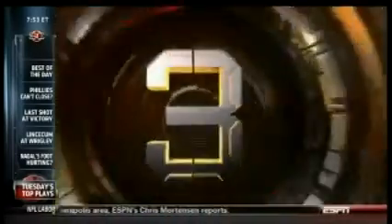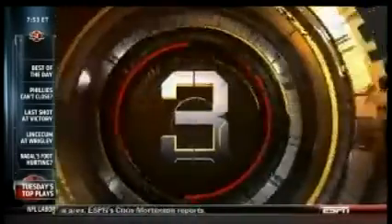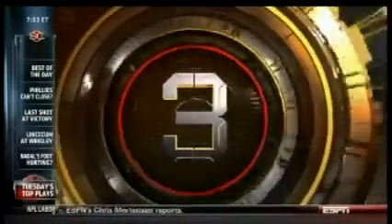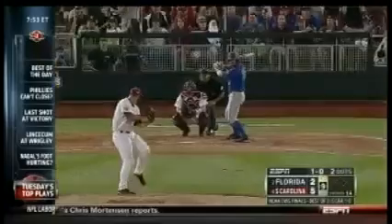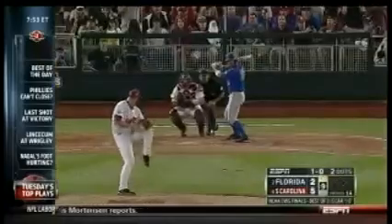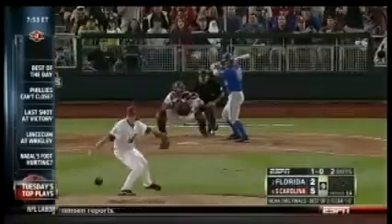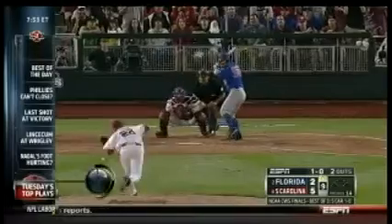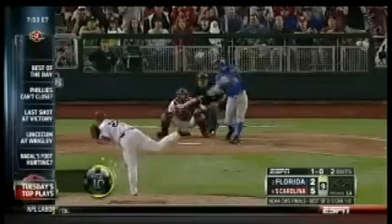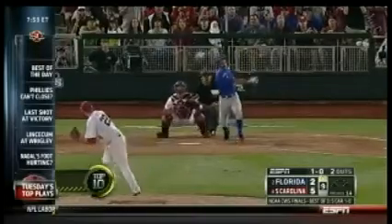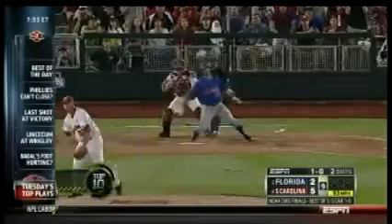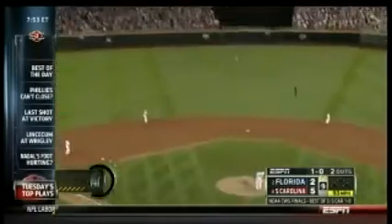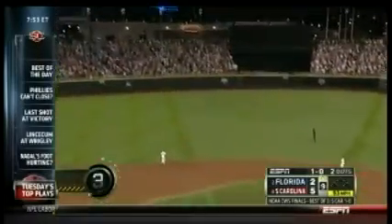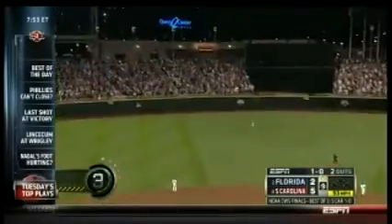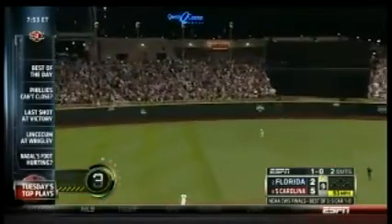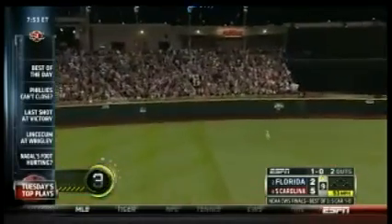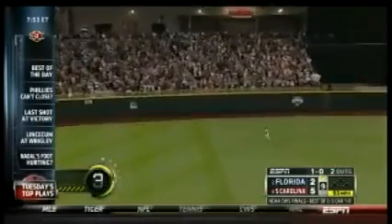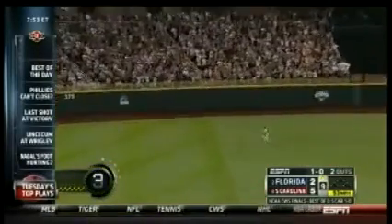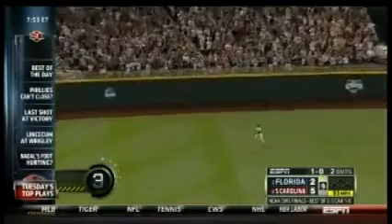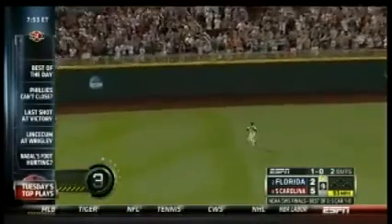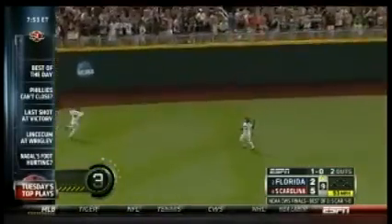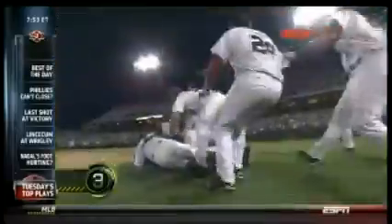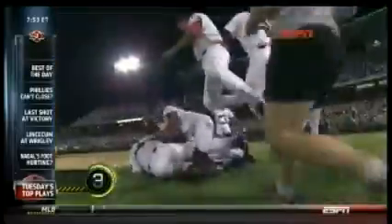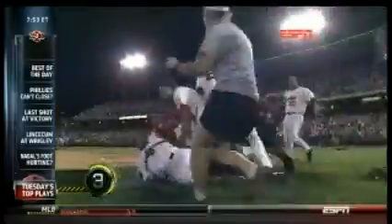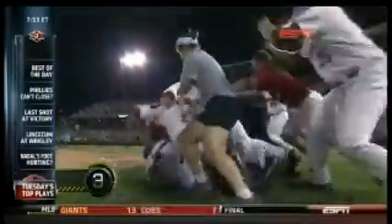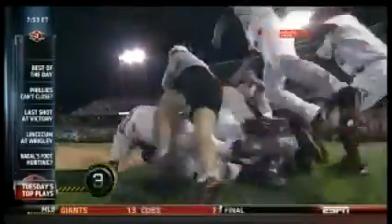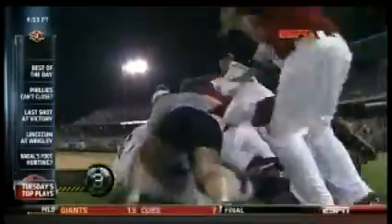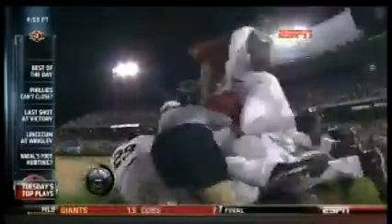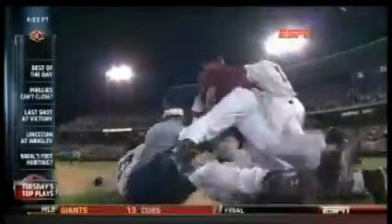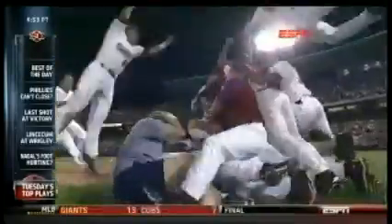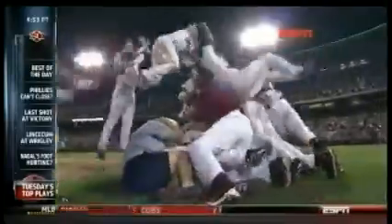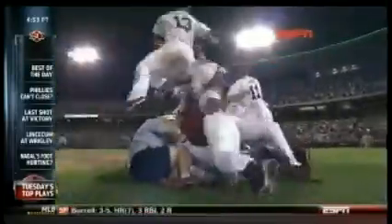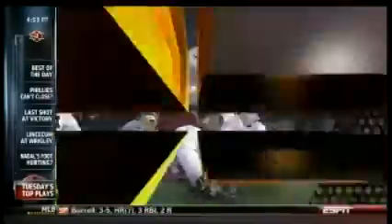Number 3 takes us back to the College World Series, as South Carolina wins their second straight national title based off of this play. Just beautiful. Congrats to South Carolina.